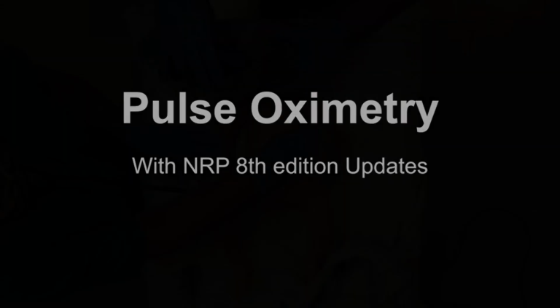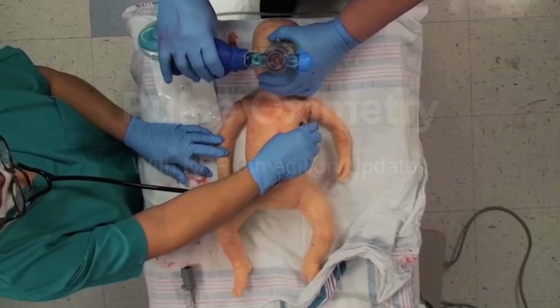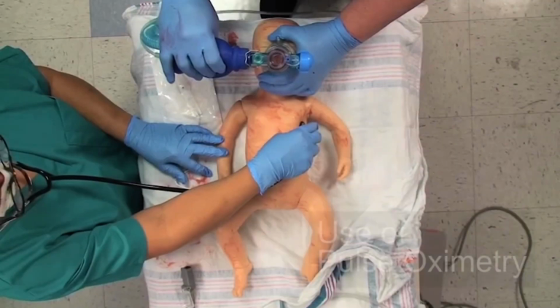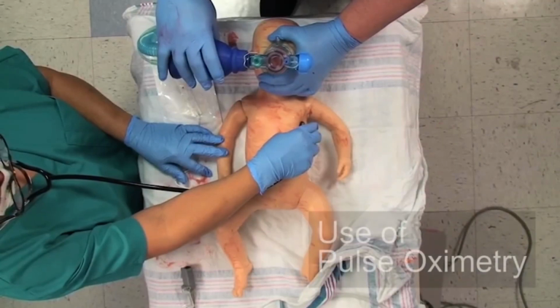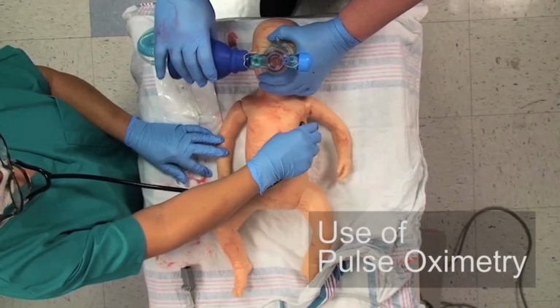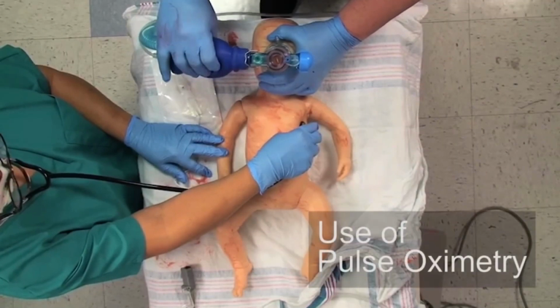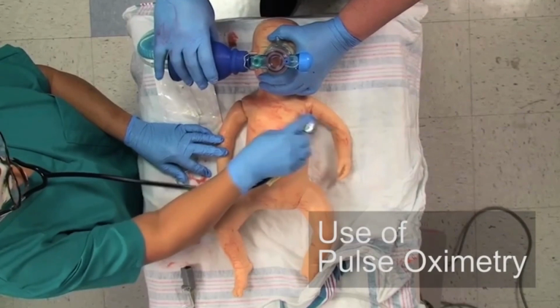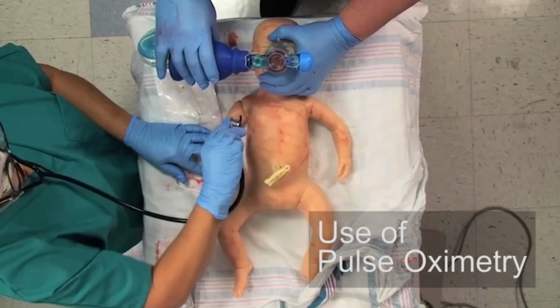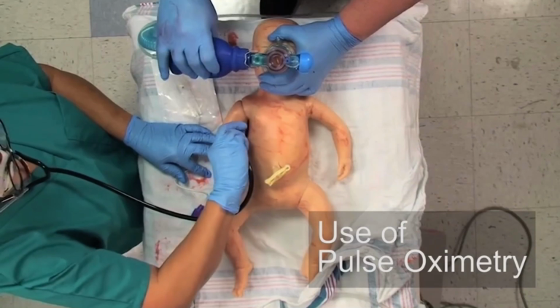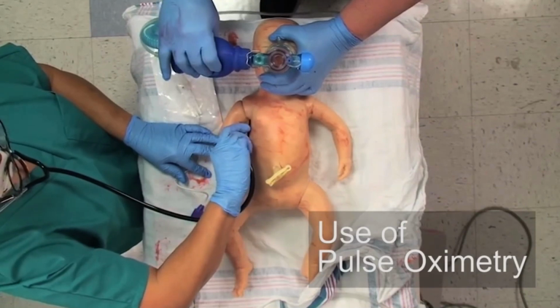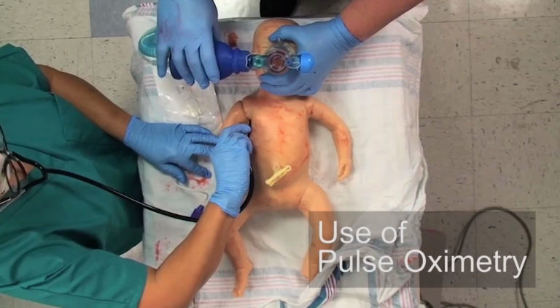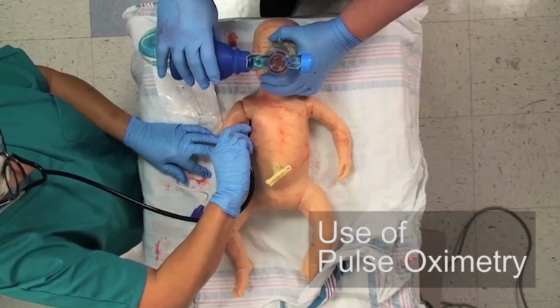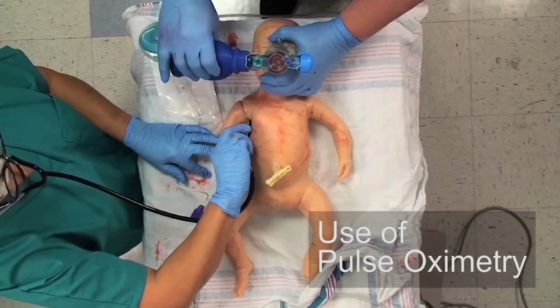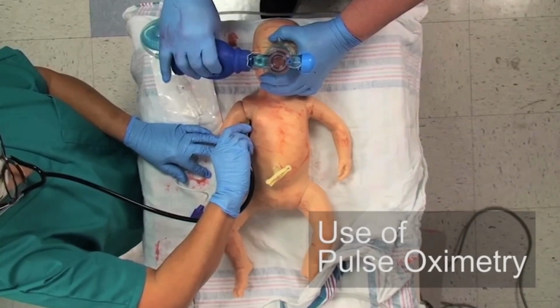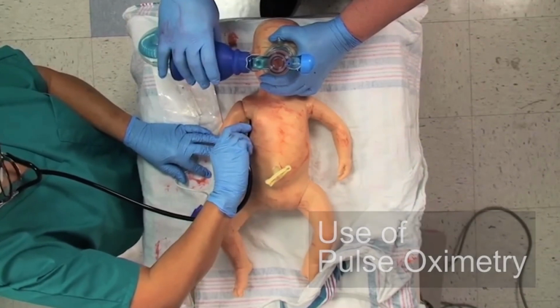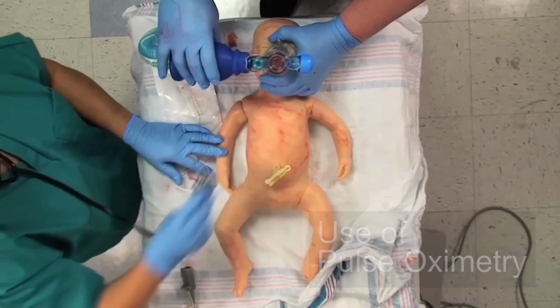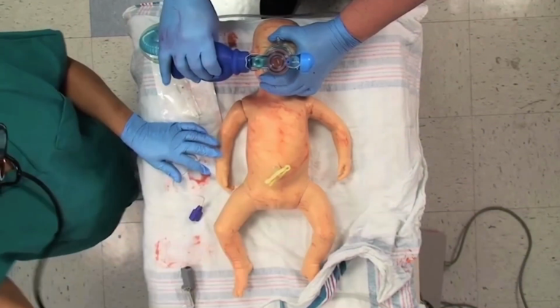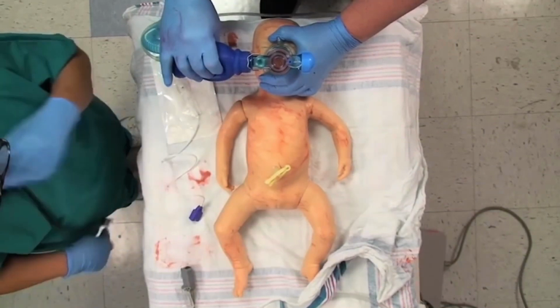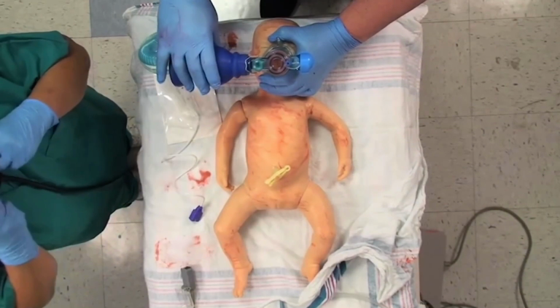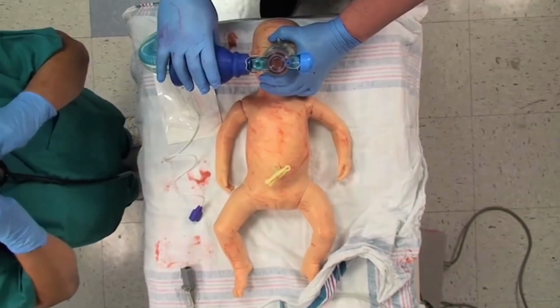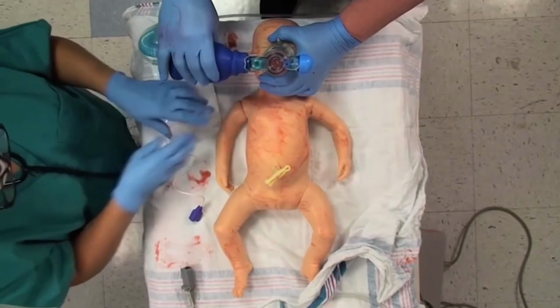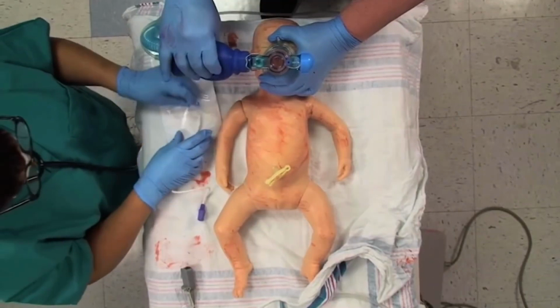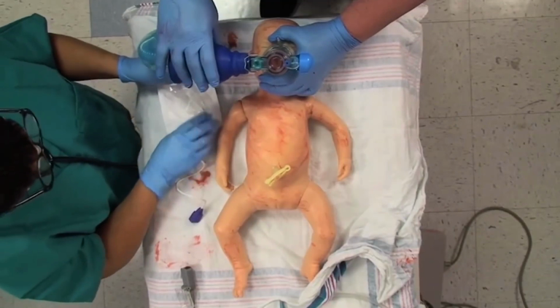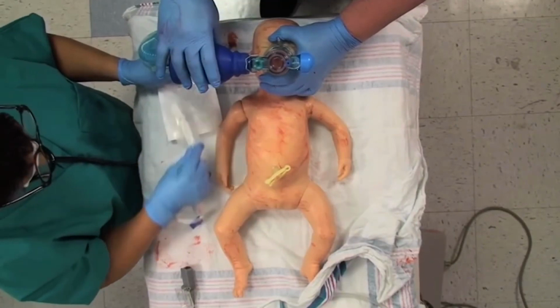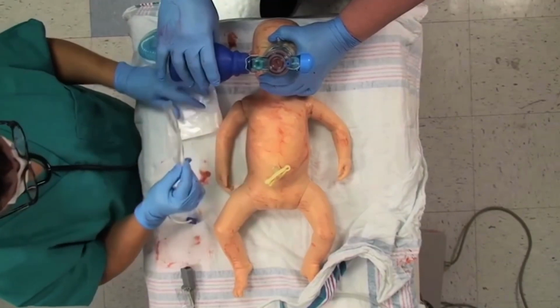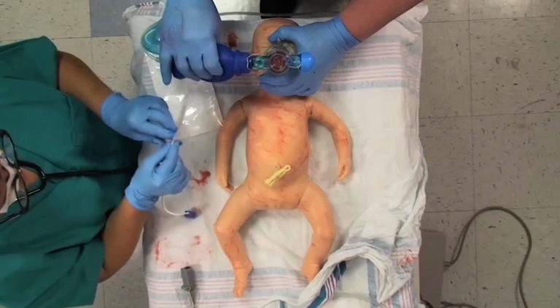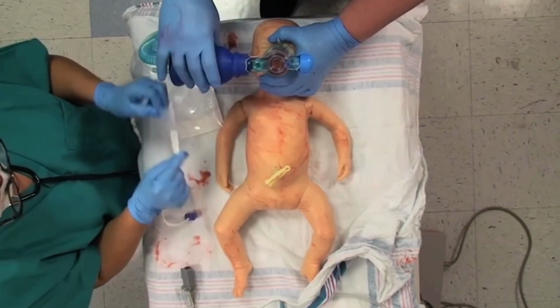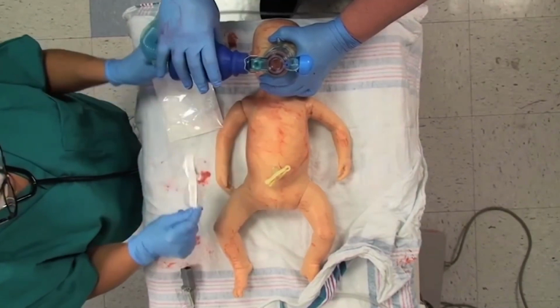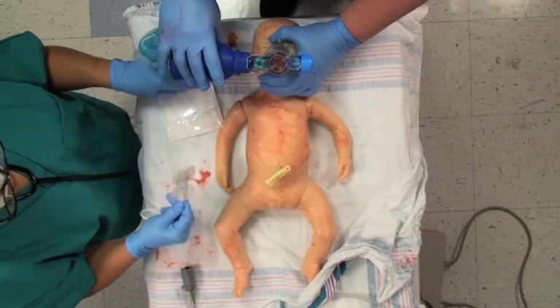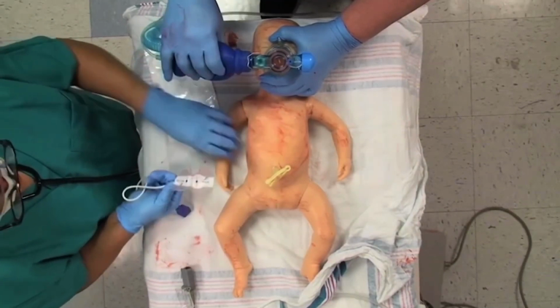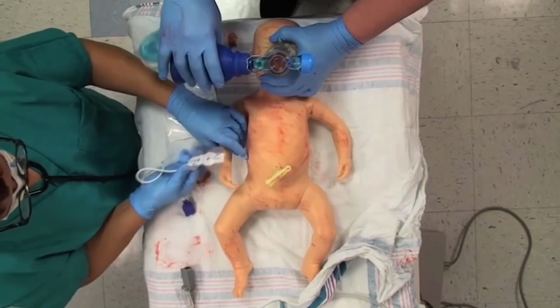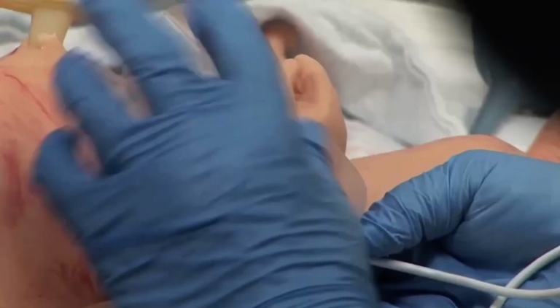We recommend using pulse oximetry whenever resuscitation is anticipated, to confirm your perception of persistent central cyanosis, when giving supplemental oxygen, or when positive pressure ventilation is required.